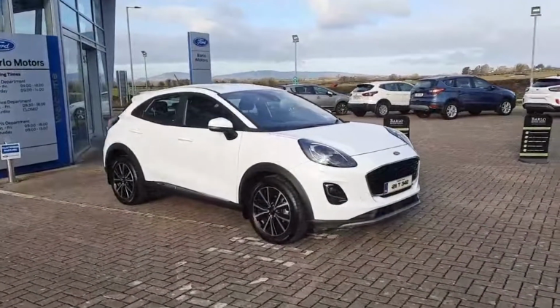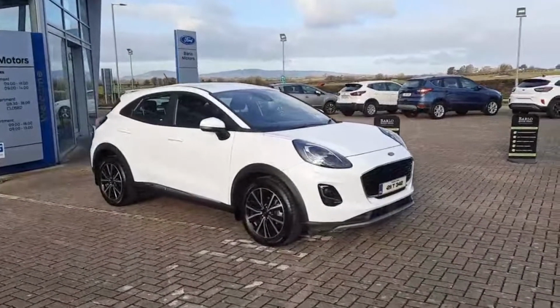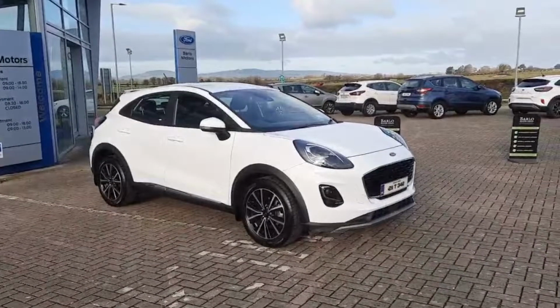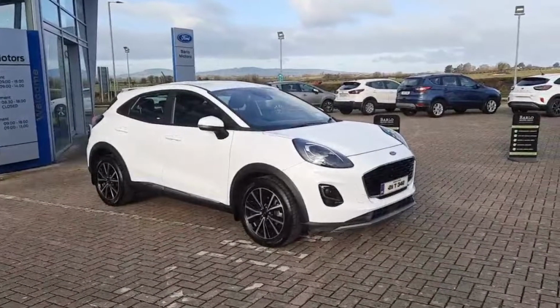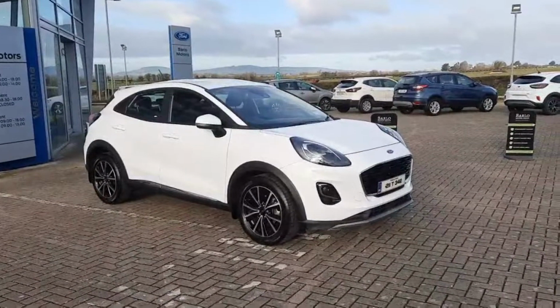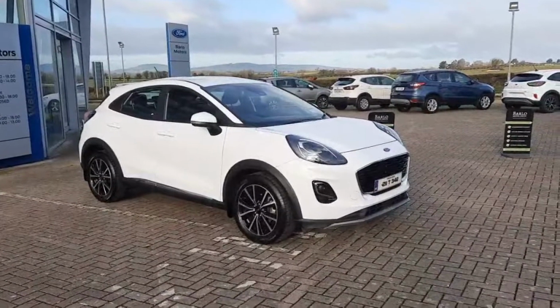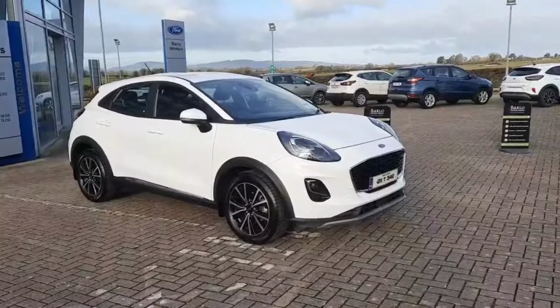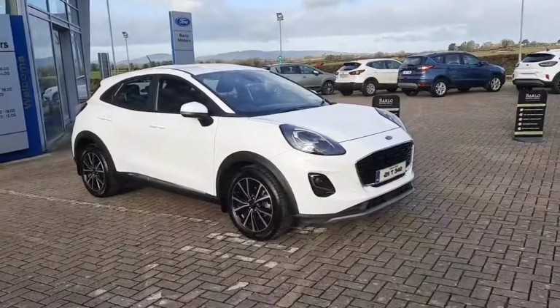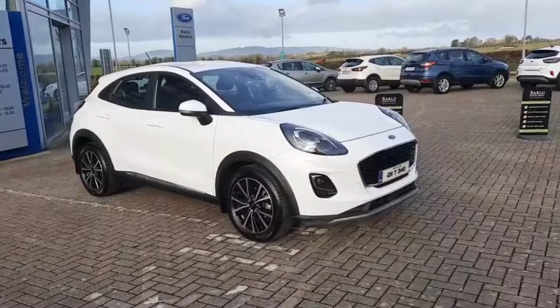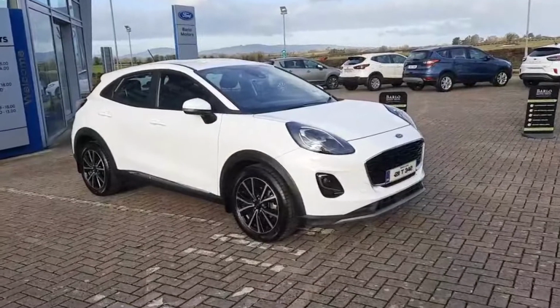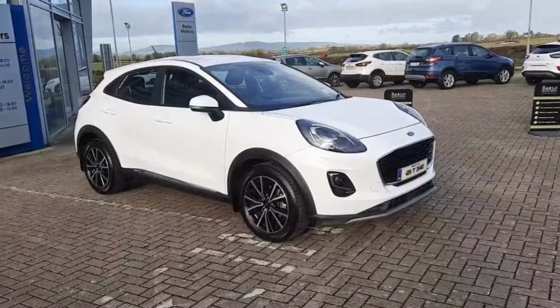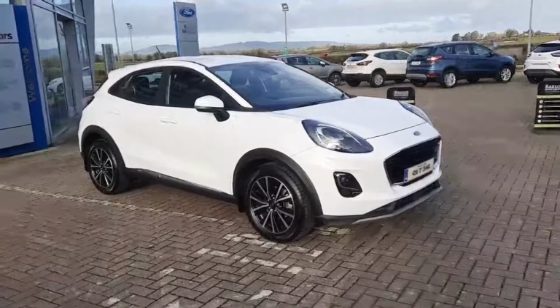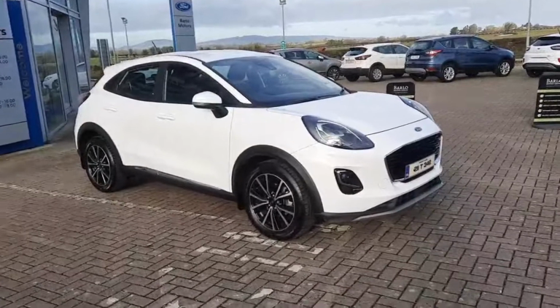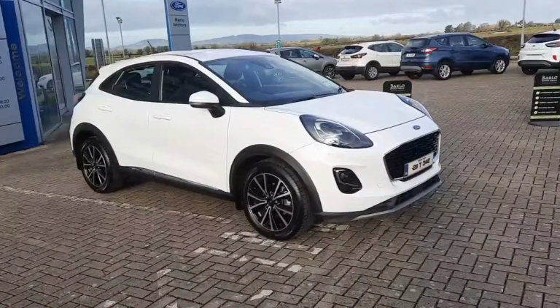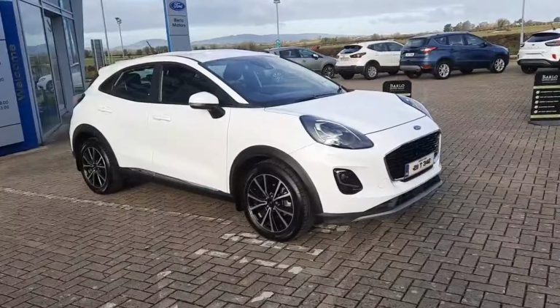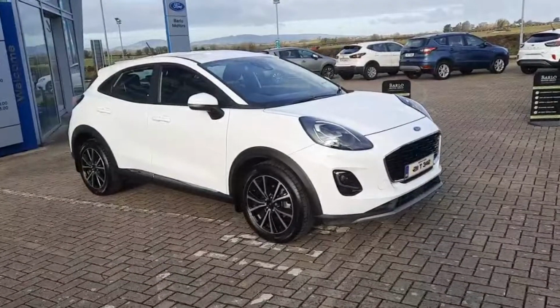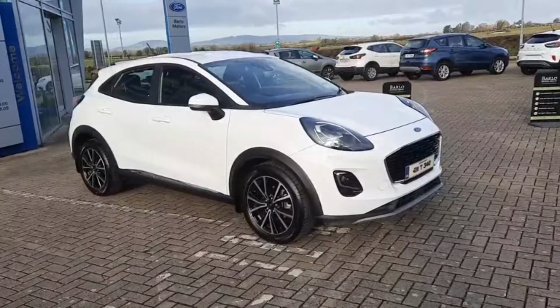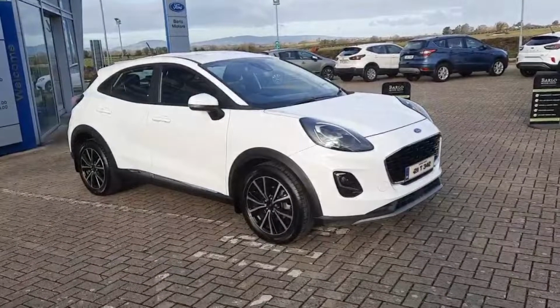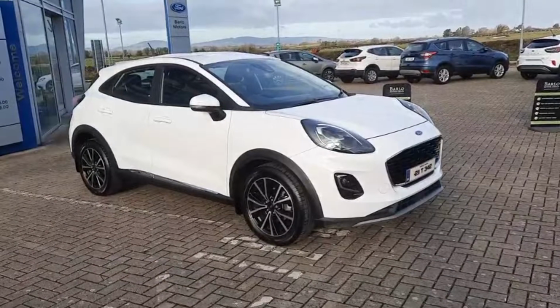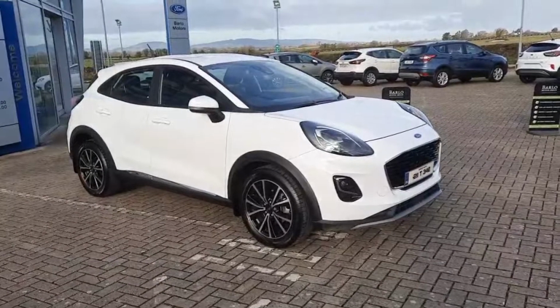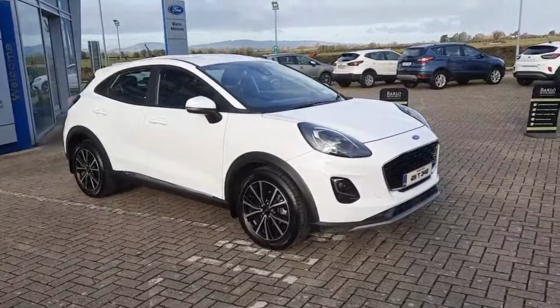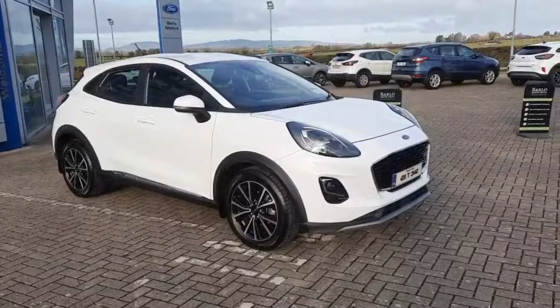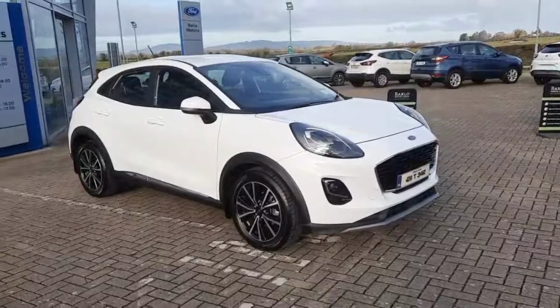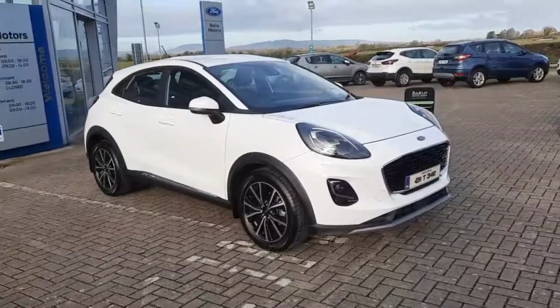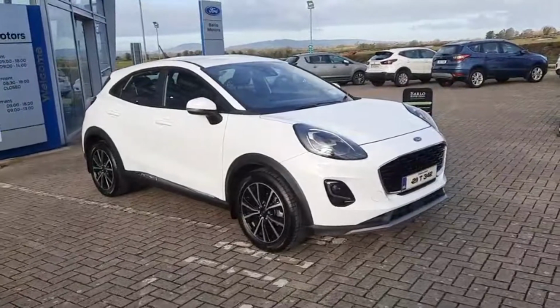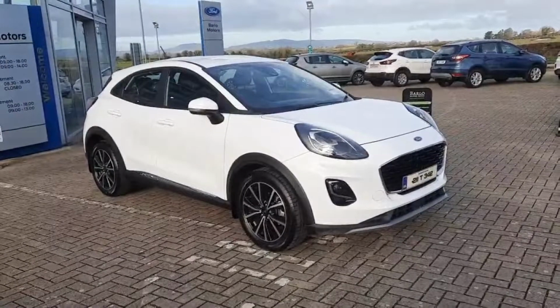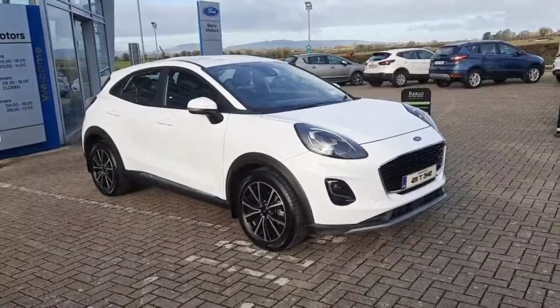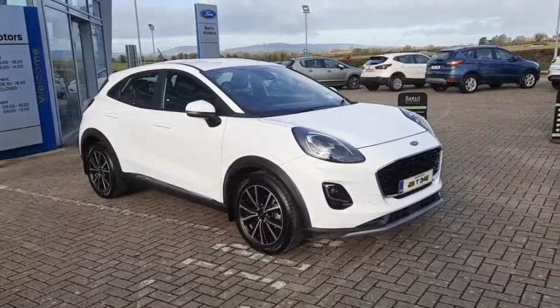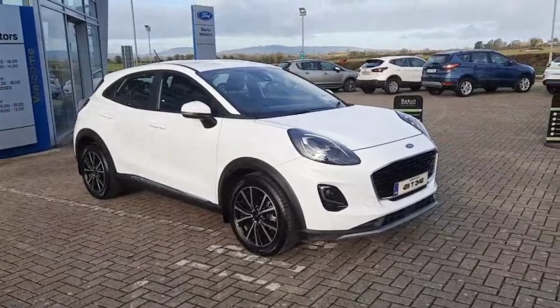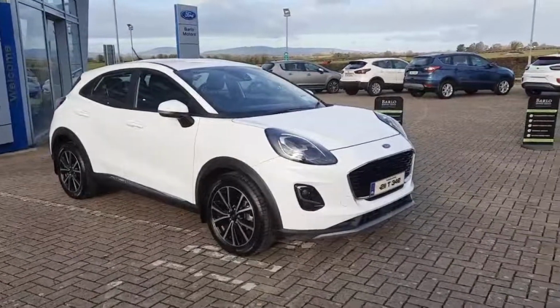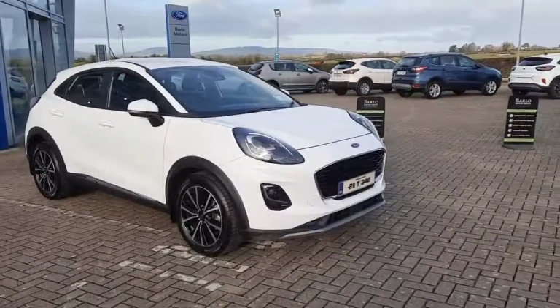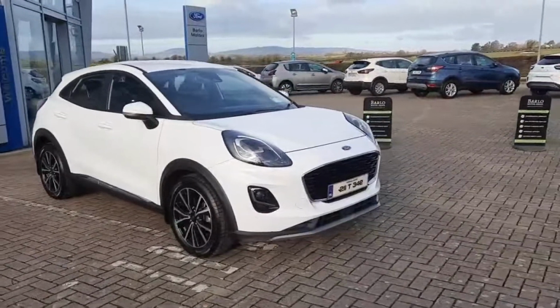Today I'd like to show you this 2021 Ford Puma Titanium. It's a 1 litre mild hybrid, 125 brake horsepower. One thing you should know: you don't need to worry about plugging it in — it's not that kind of hybrid.